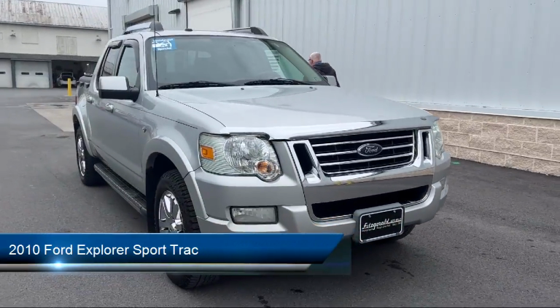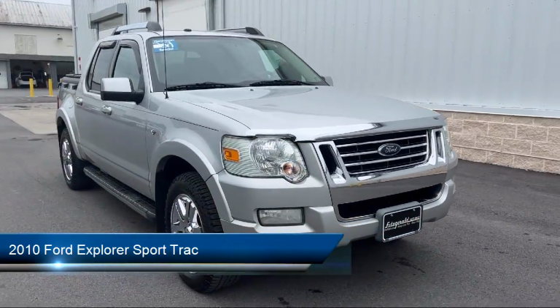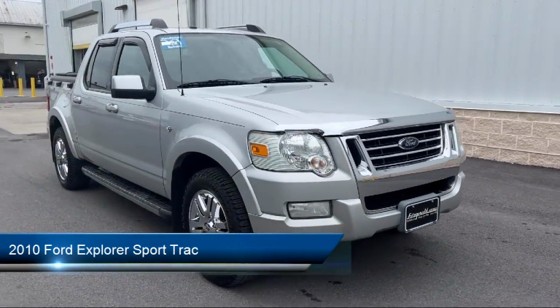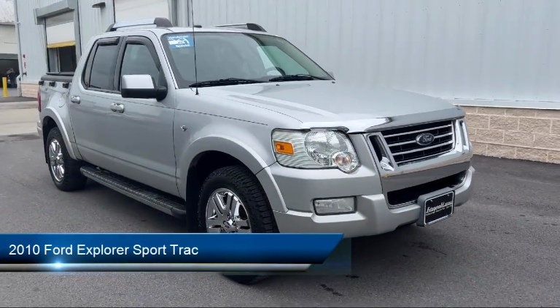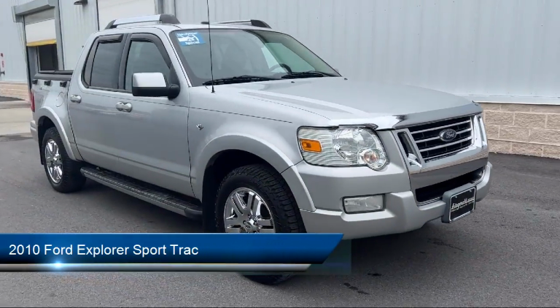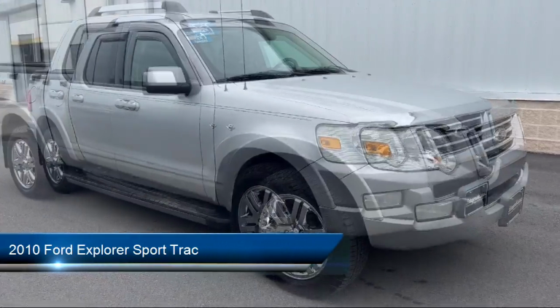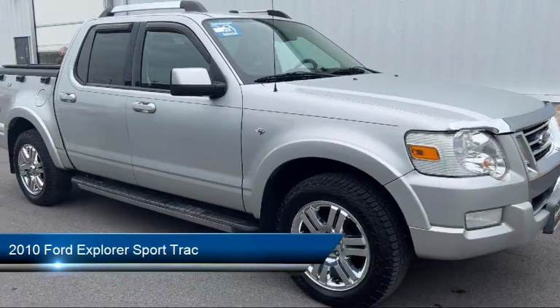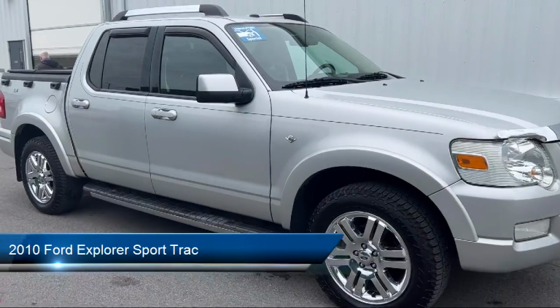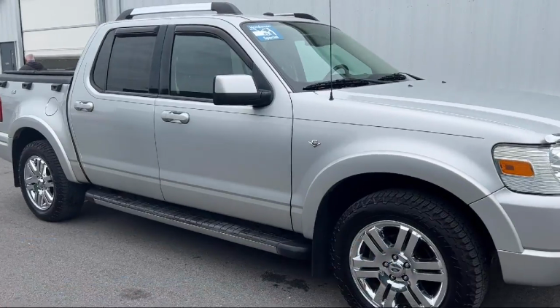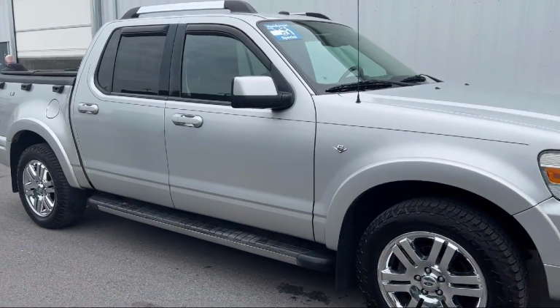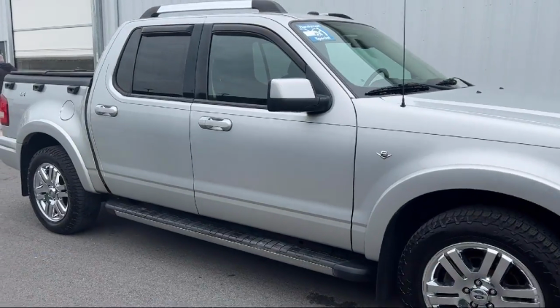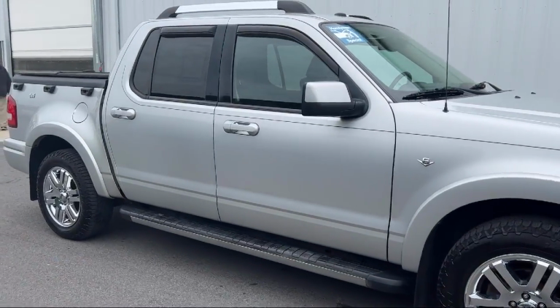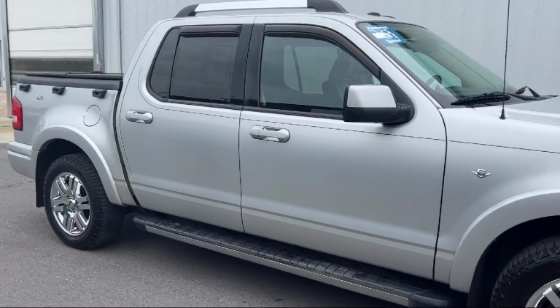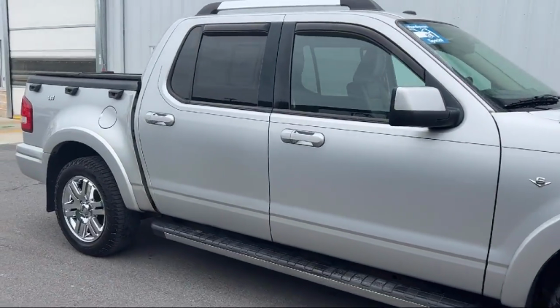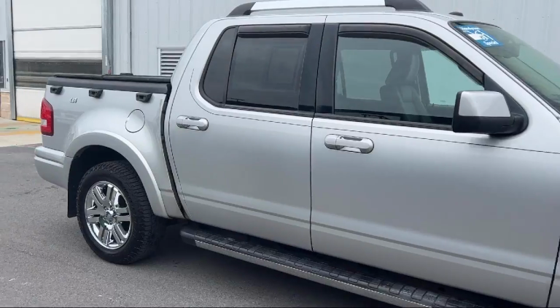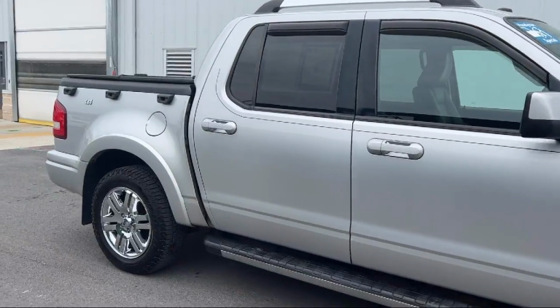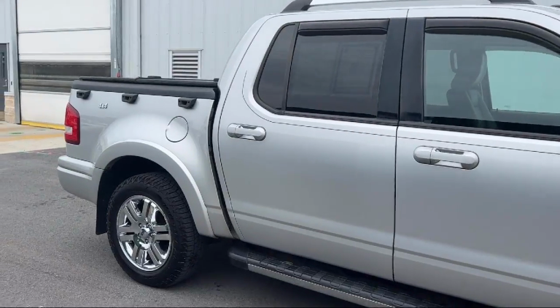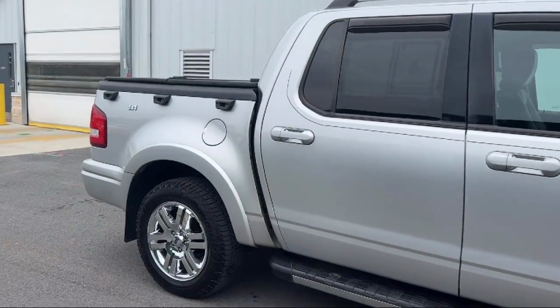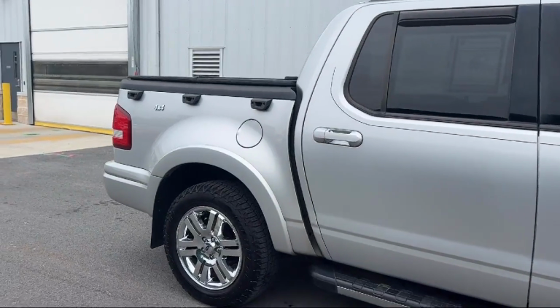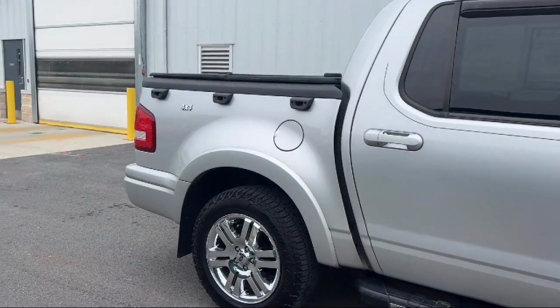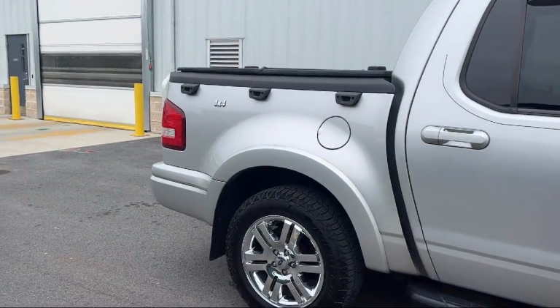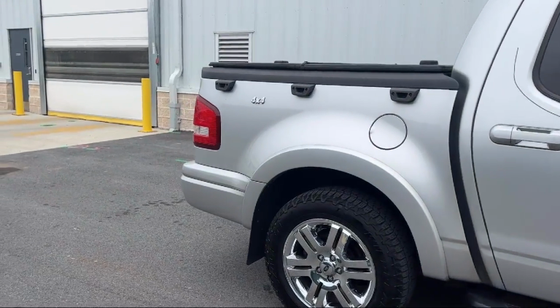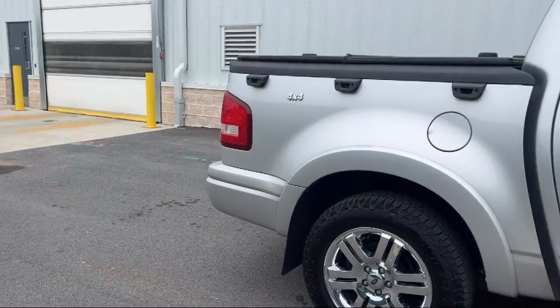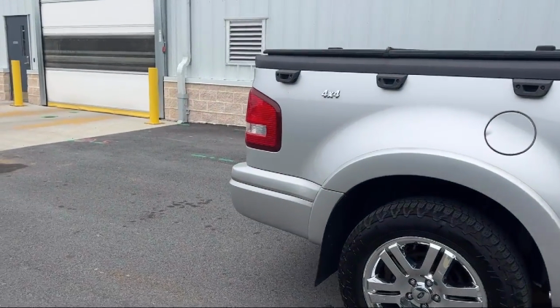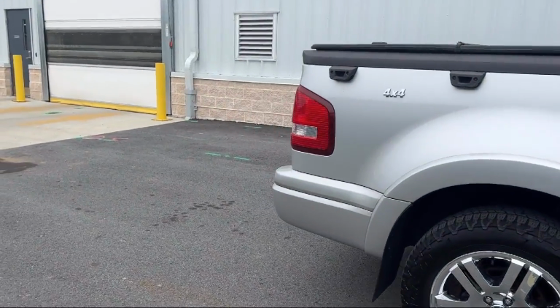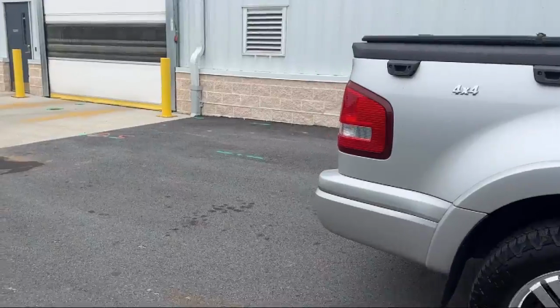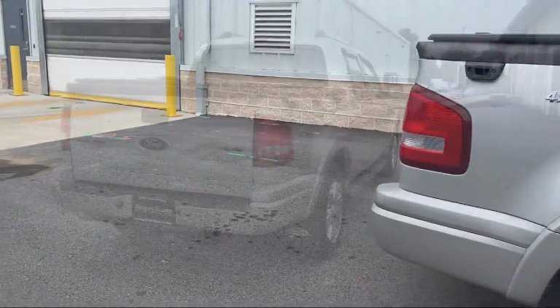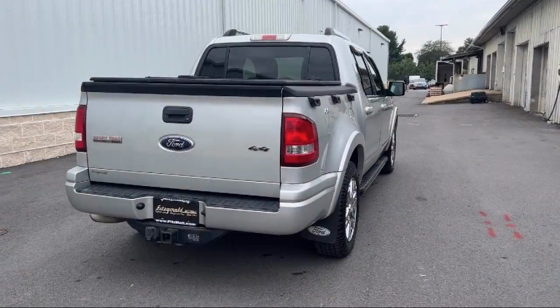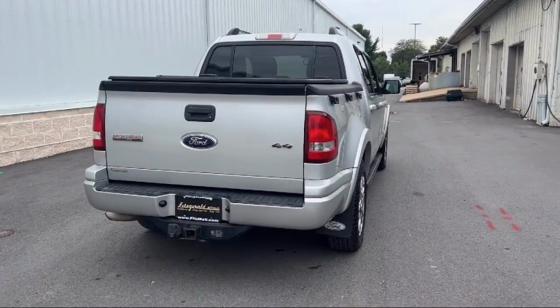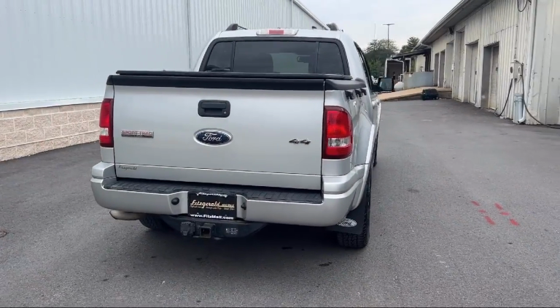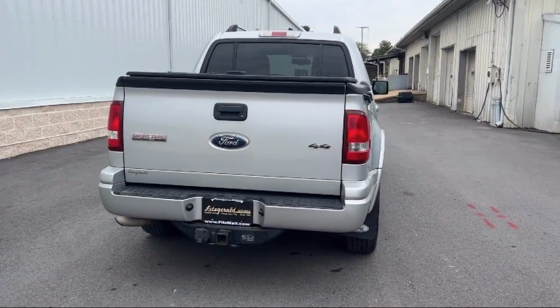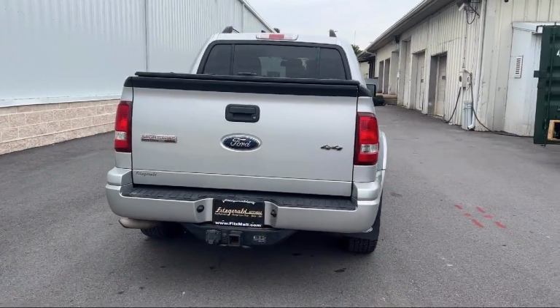It comes equipped with in-dash CD MP3 playback, ventilated disc front brakes, privacy glass, Sirius XM satellite radio, and multifunction remote keyless entry.